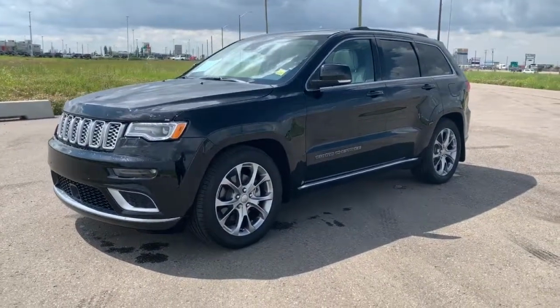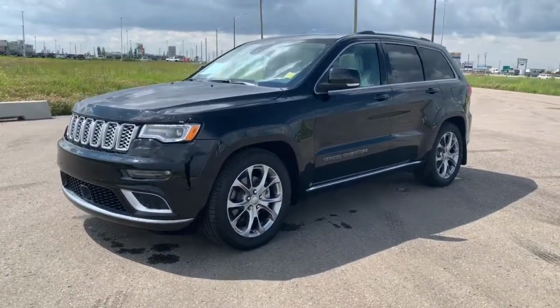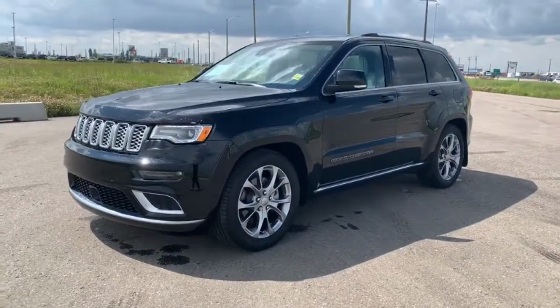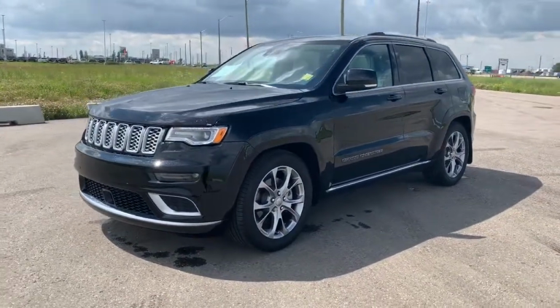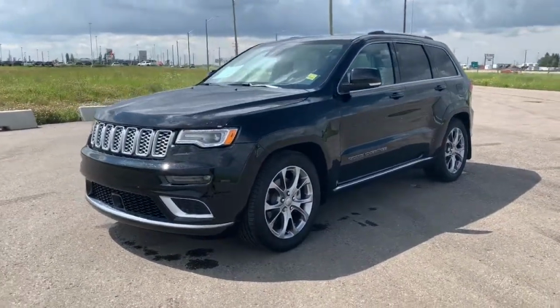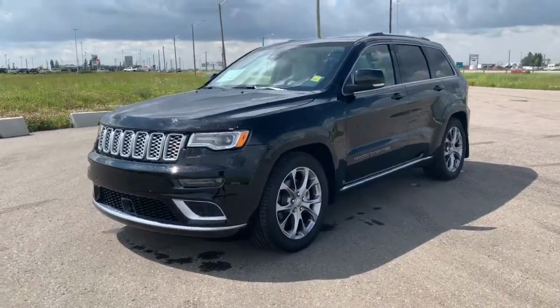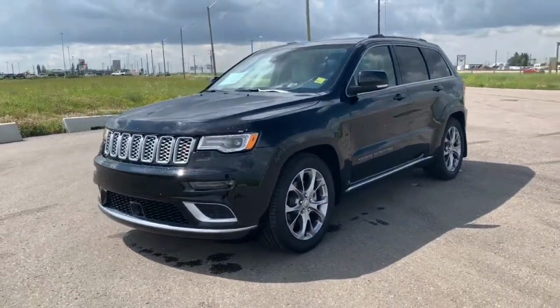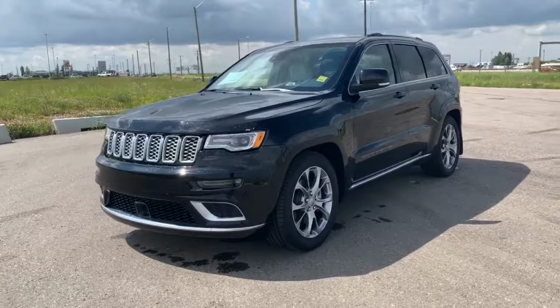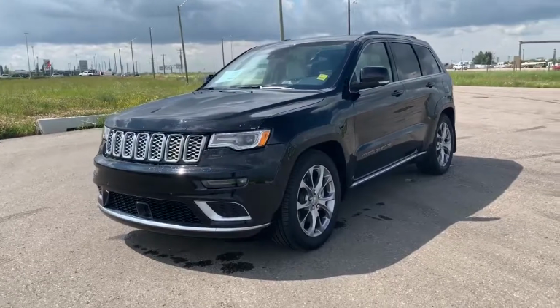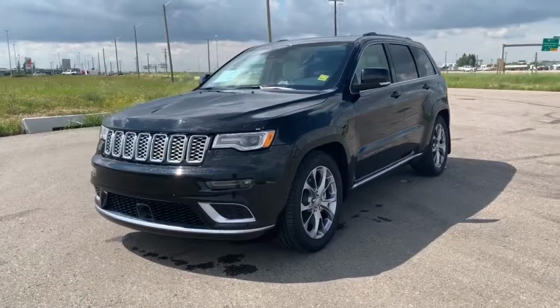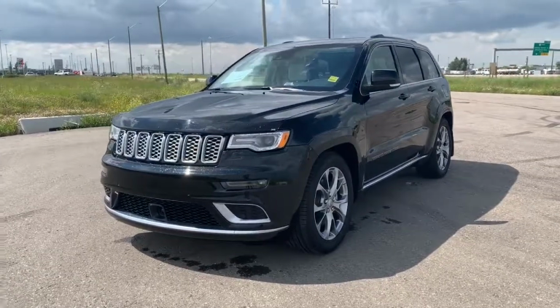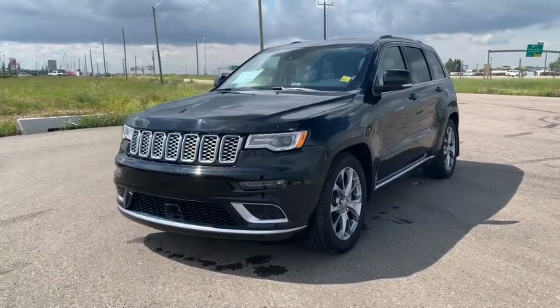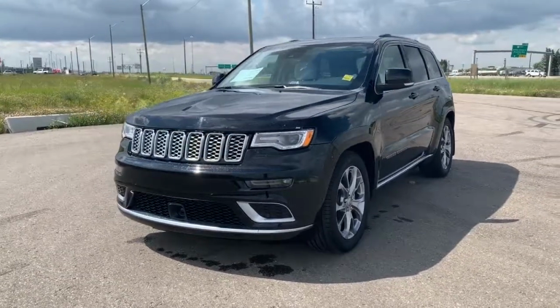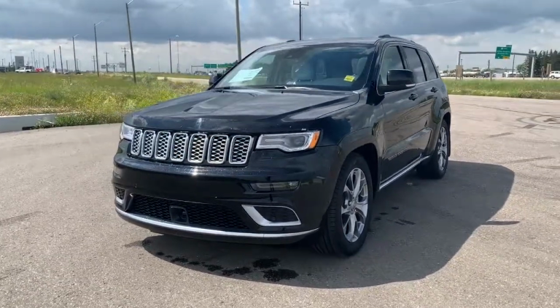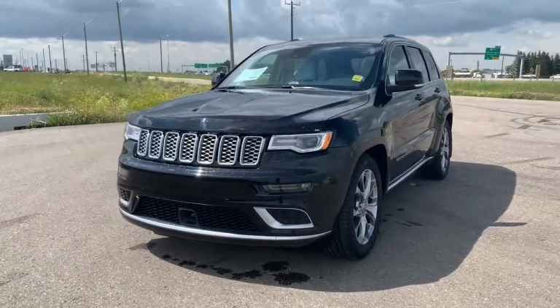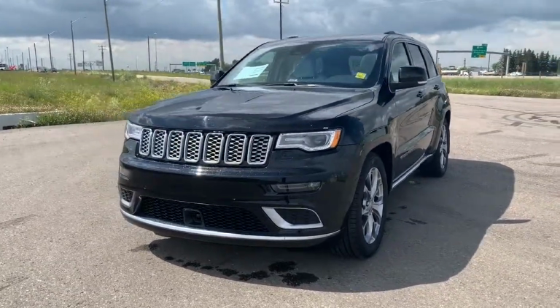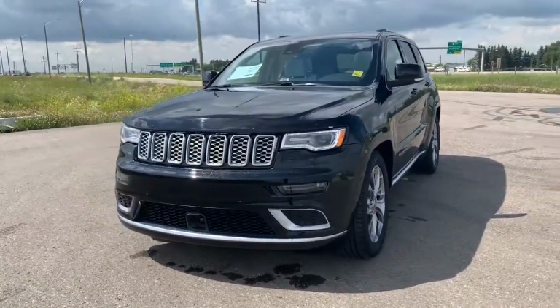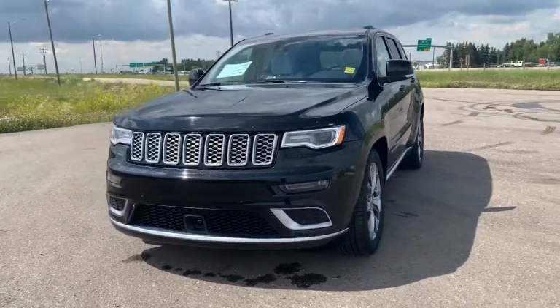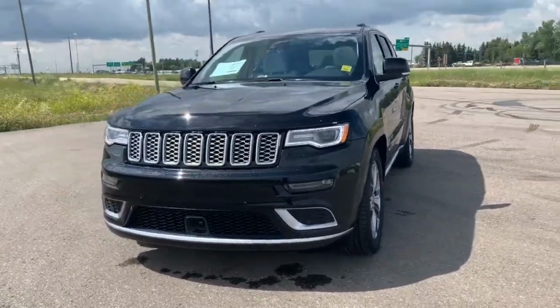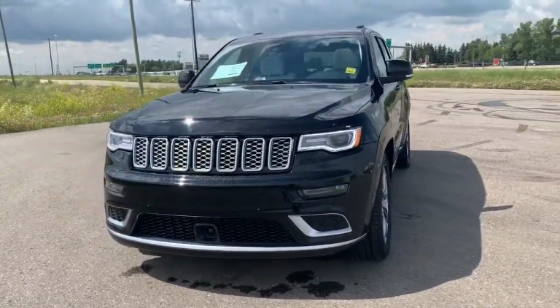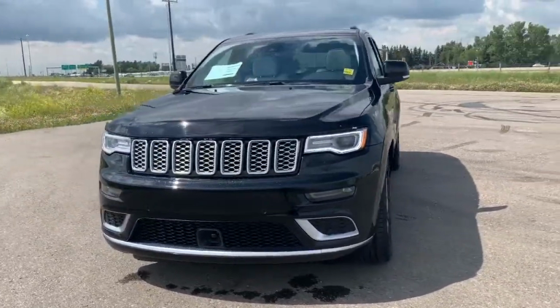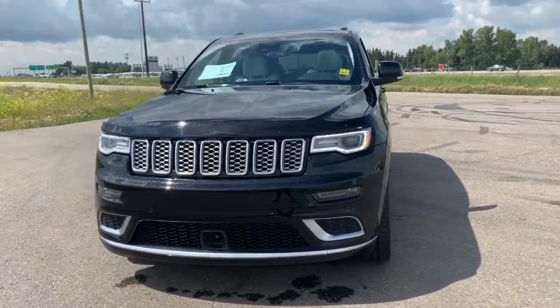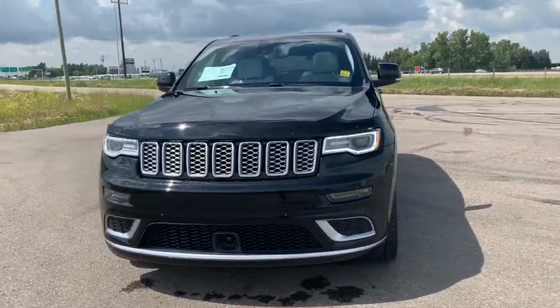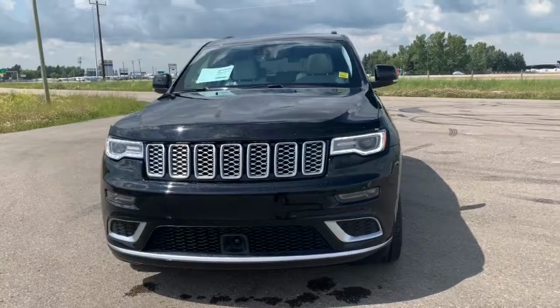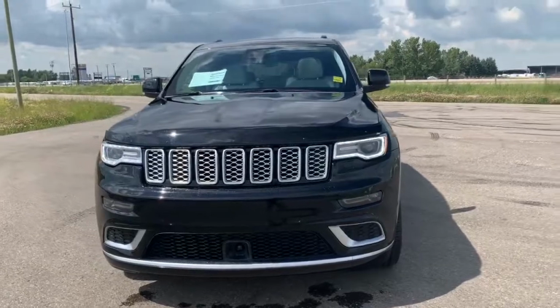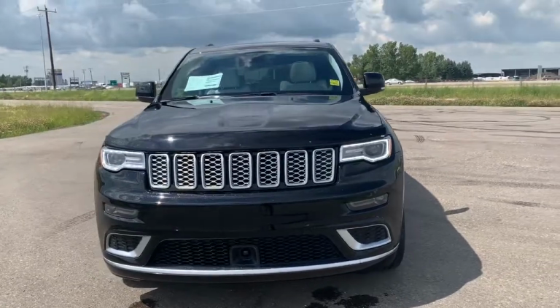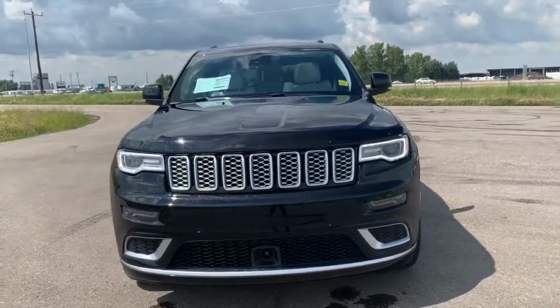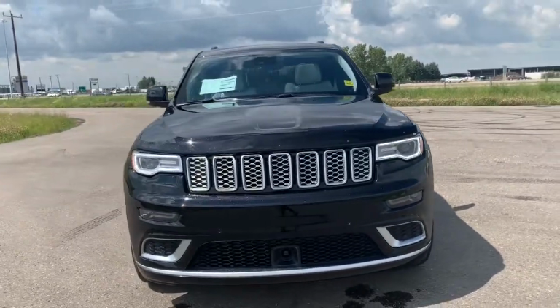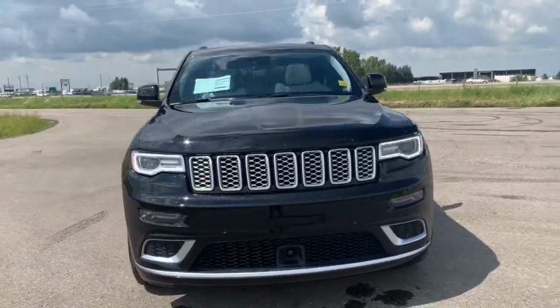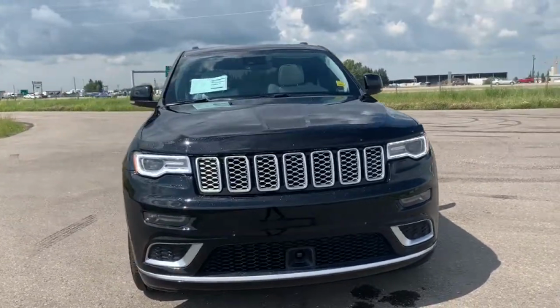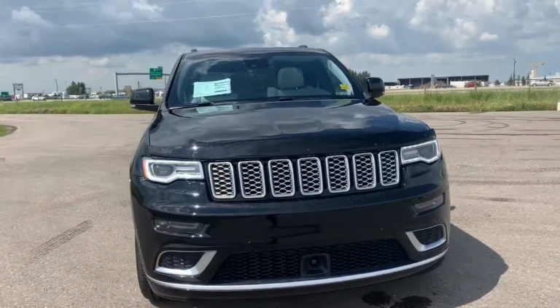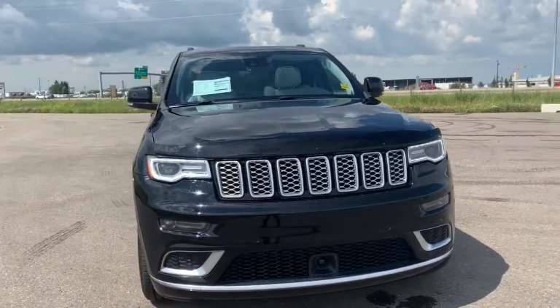This 4x4 SUV has all of the chrome accents within the trimming, rims, grille, and badging. It has premium LED headlights as well as a remote start engine.